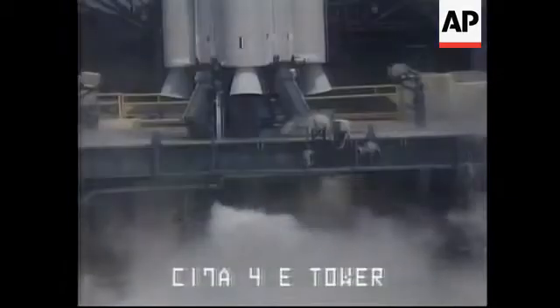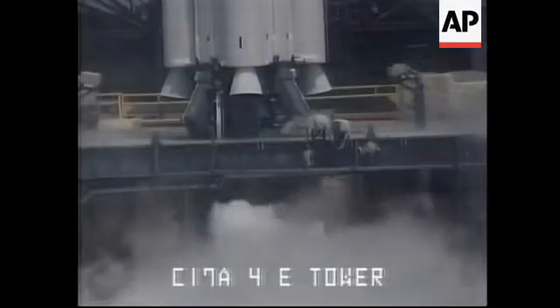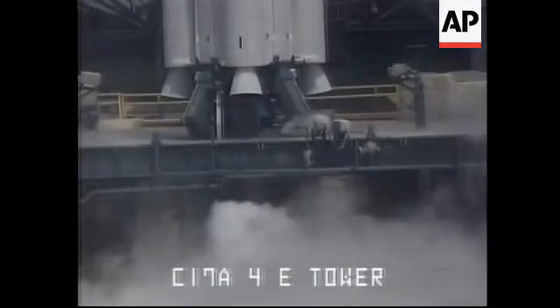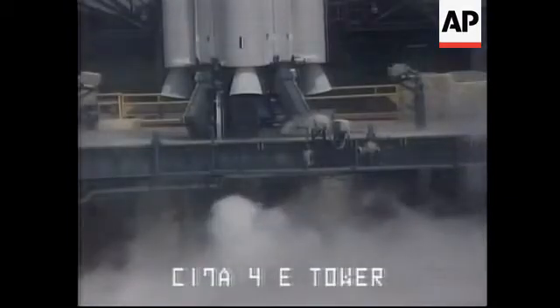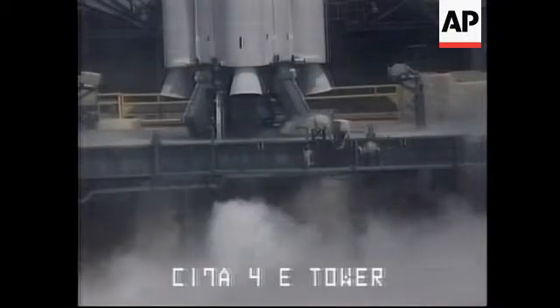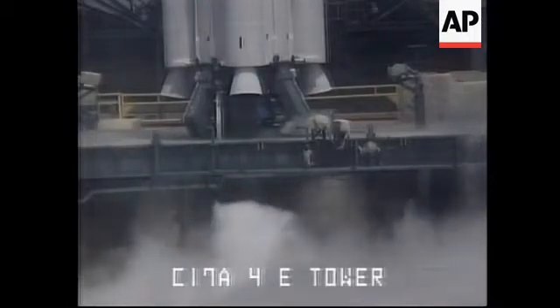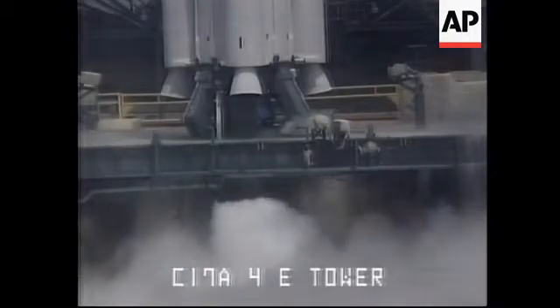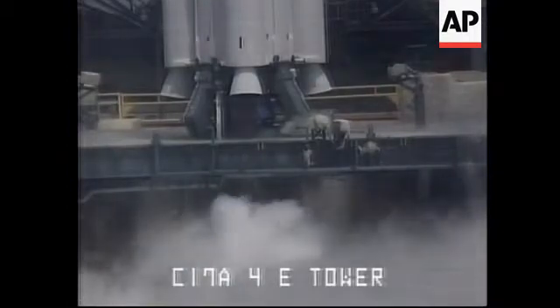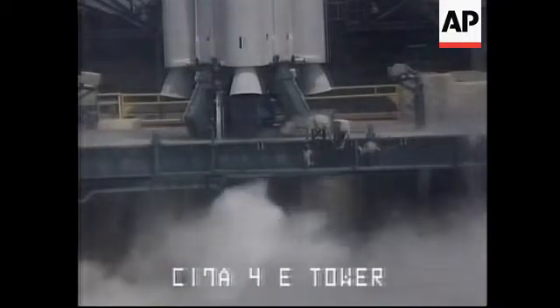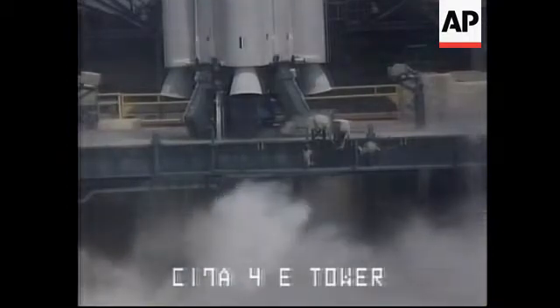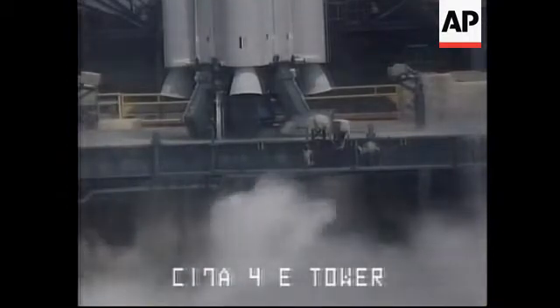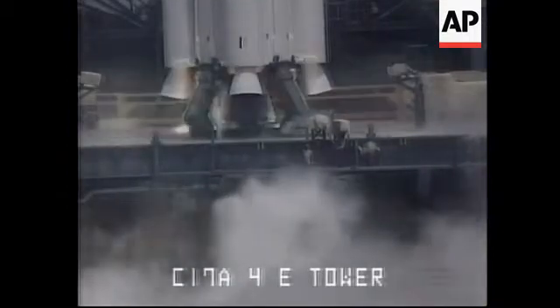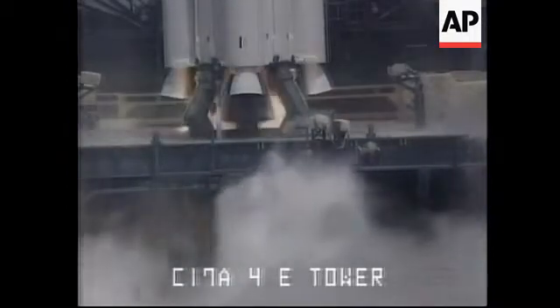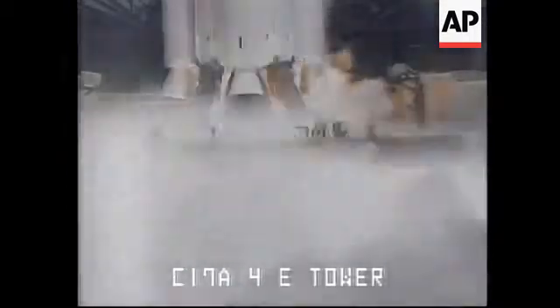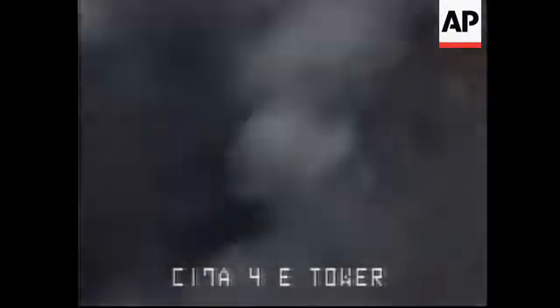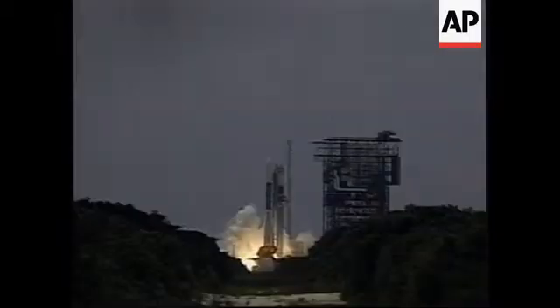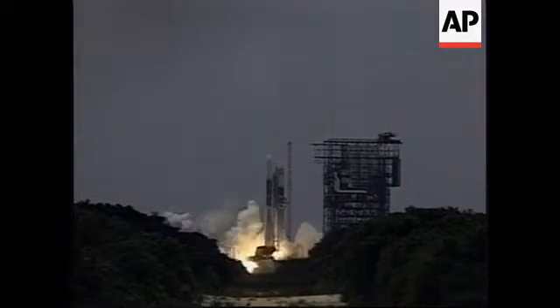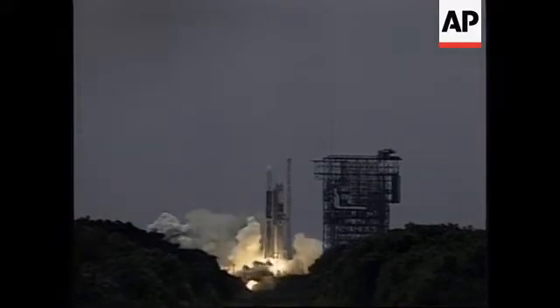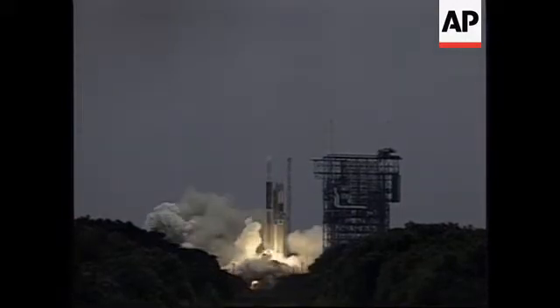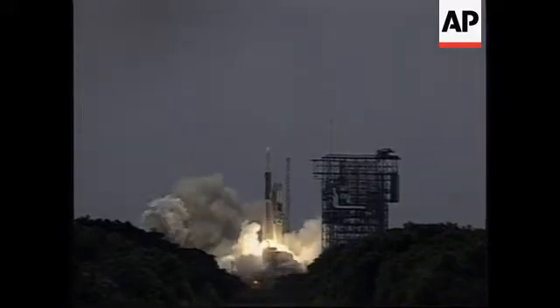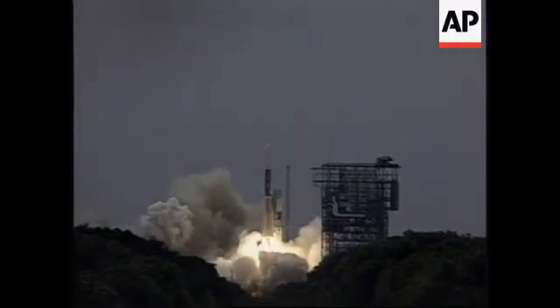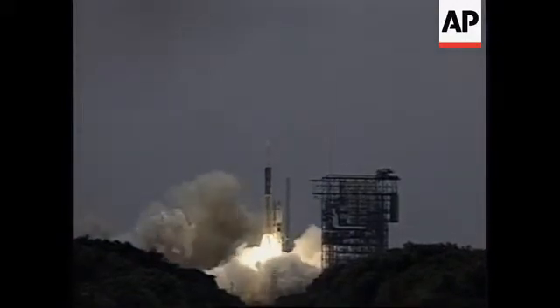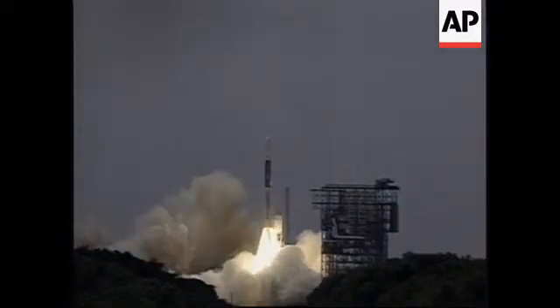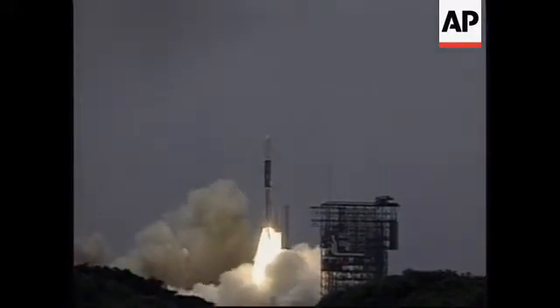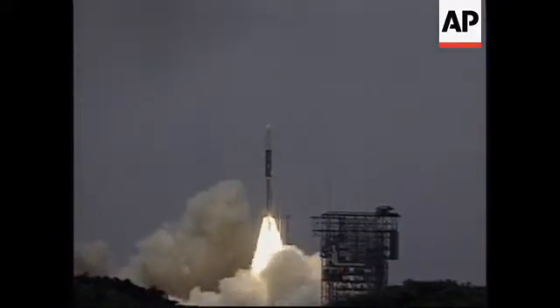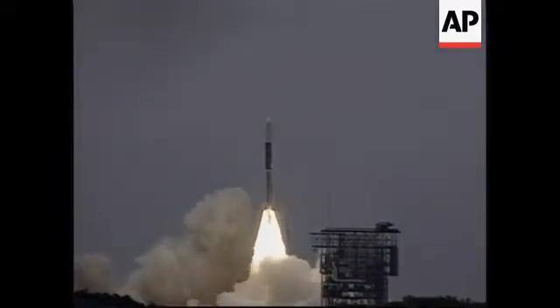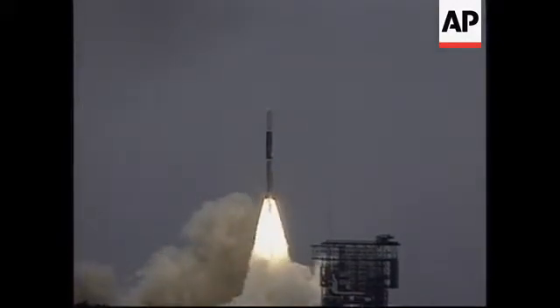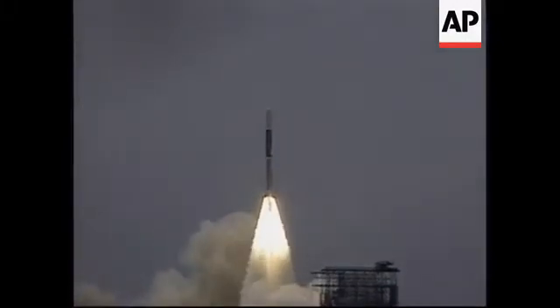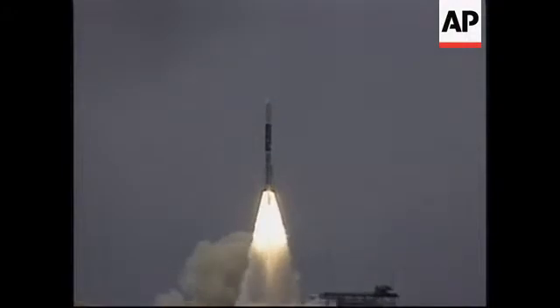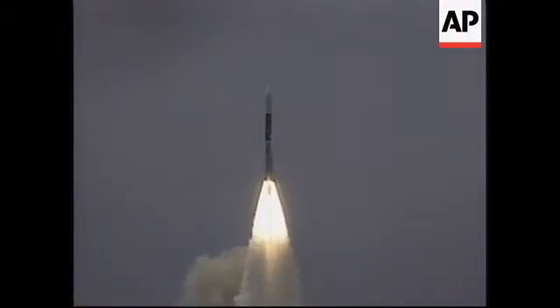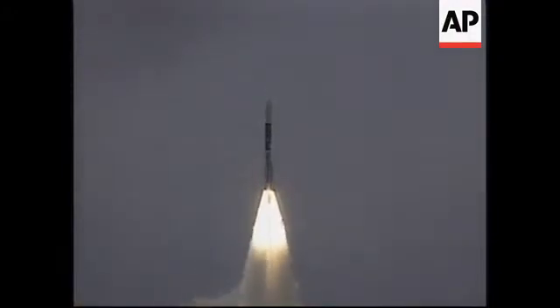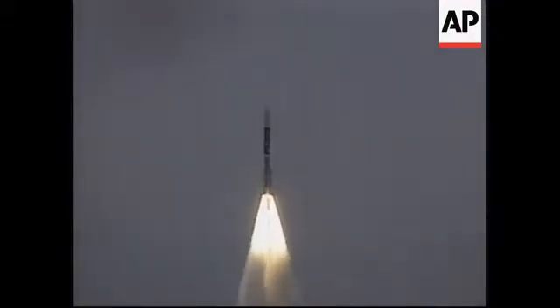6, 5, 4, 3, 2, 1. Engine start. Ignition and liftoff of a Delta II rocket with the fused spacecraft to explore the origins of the universe.